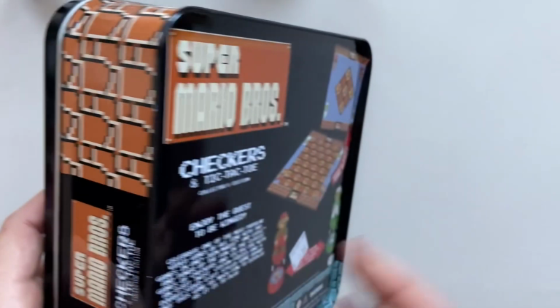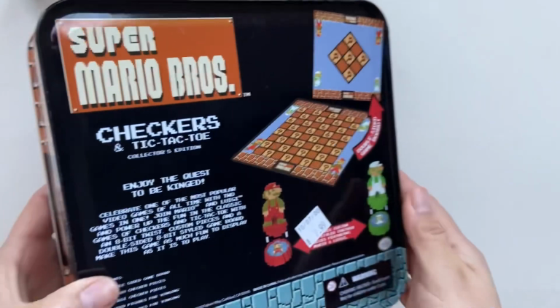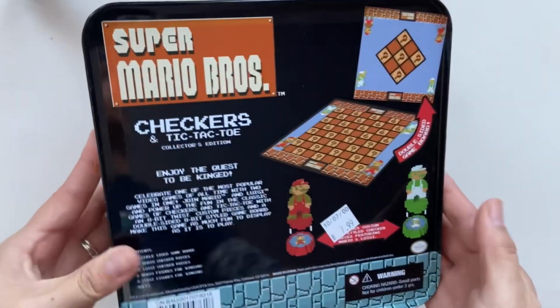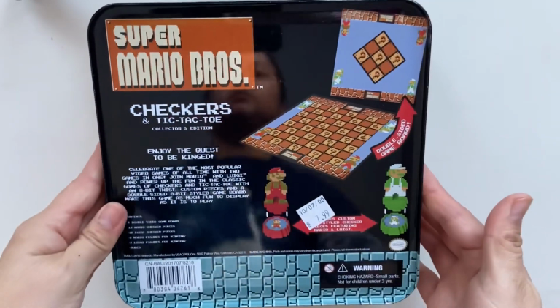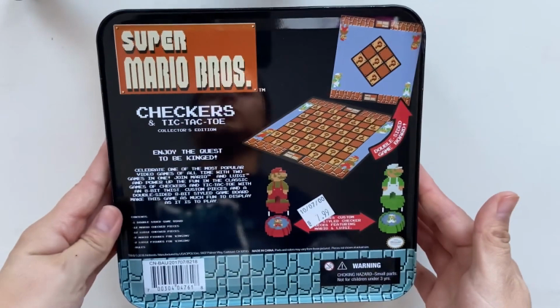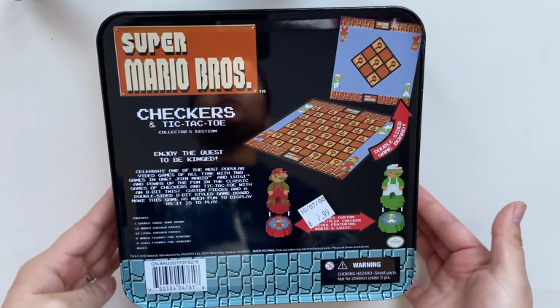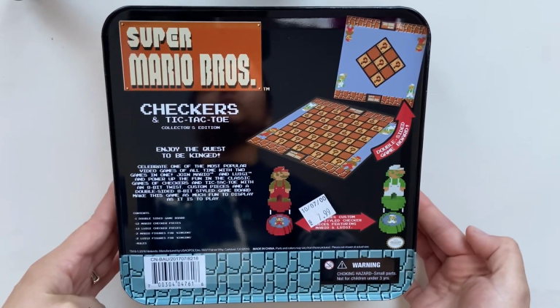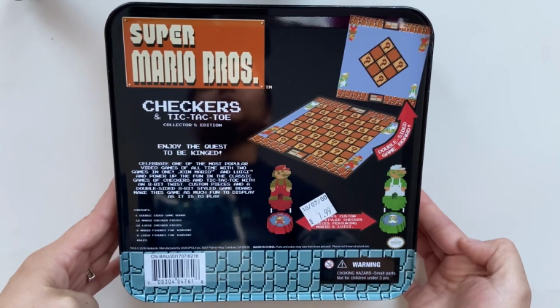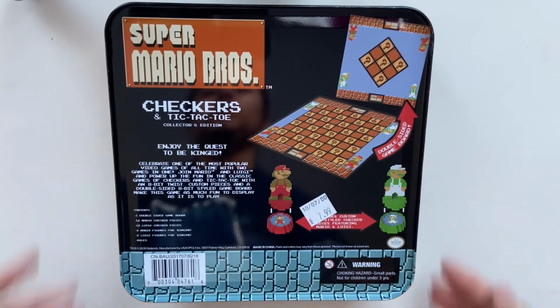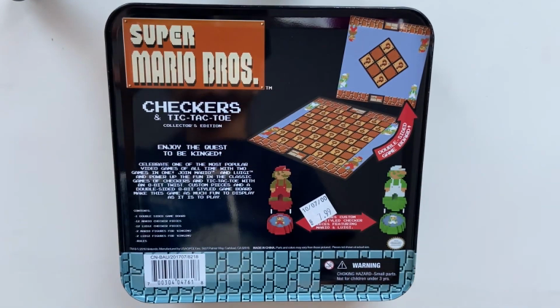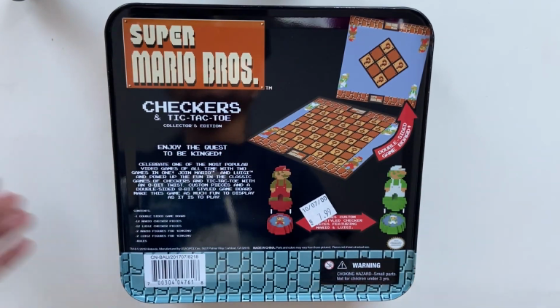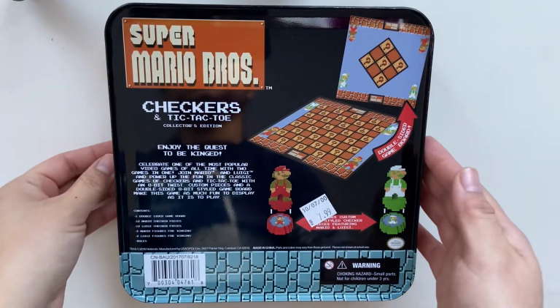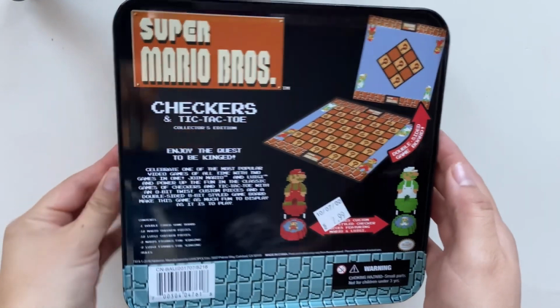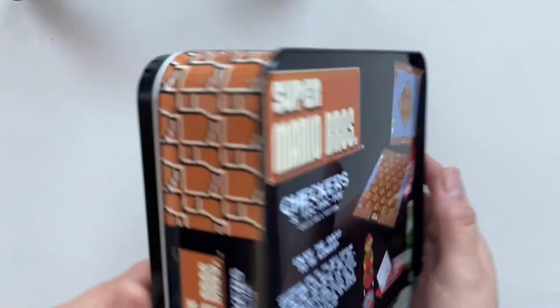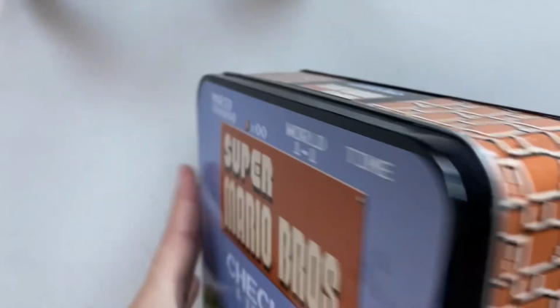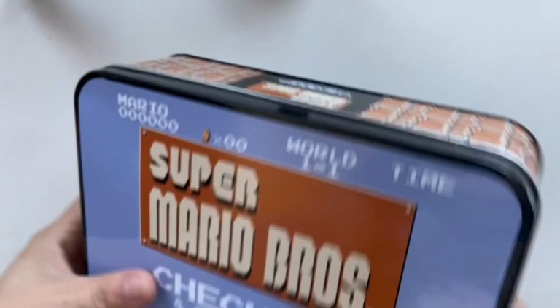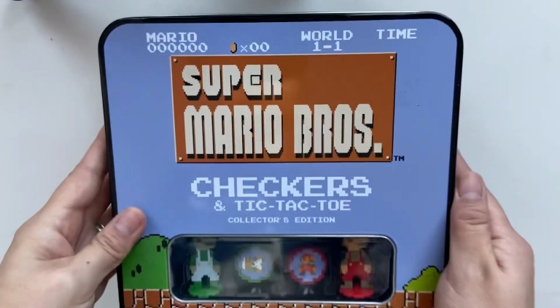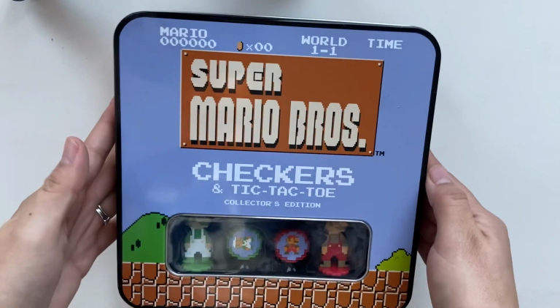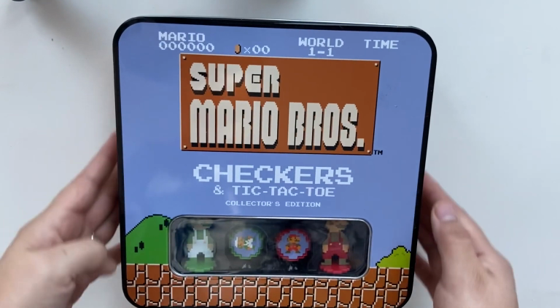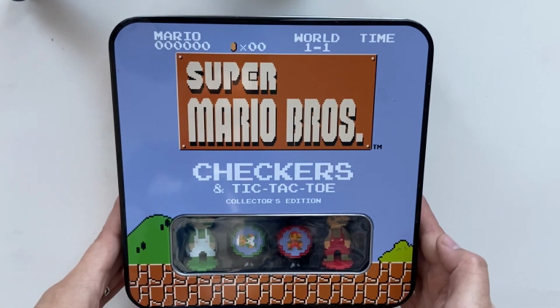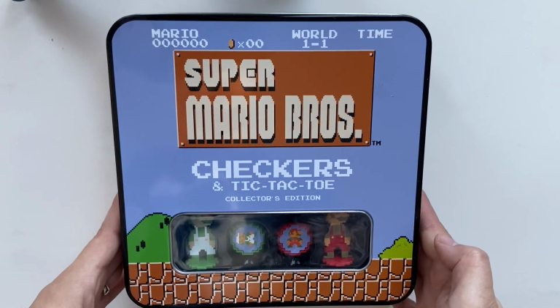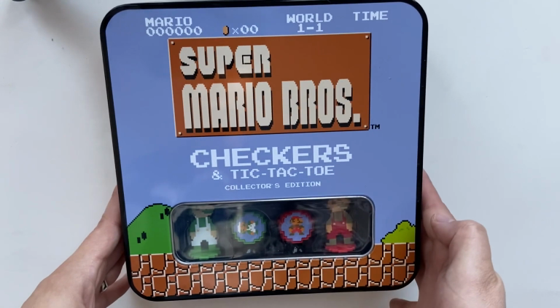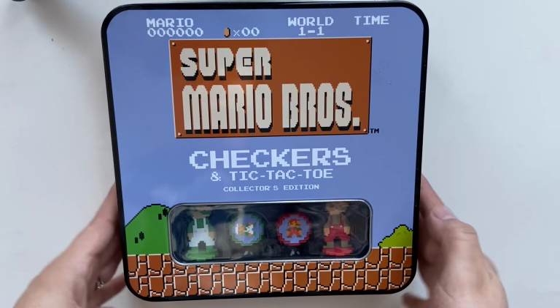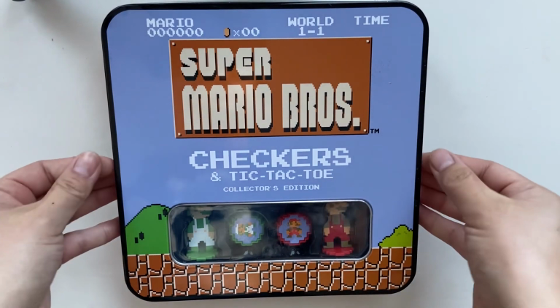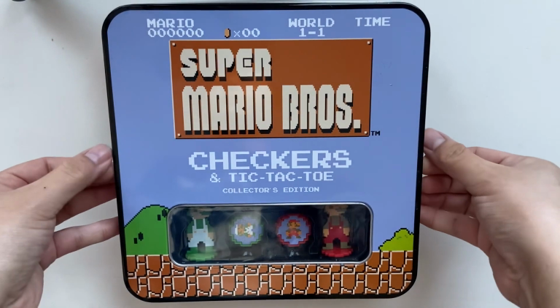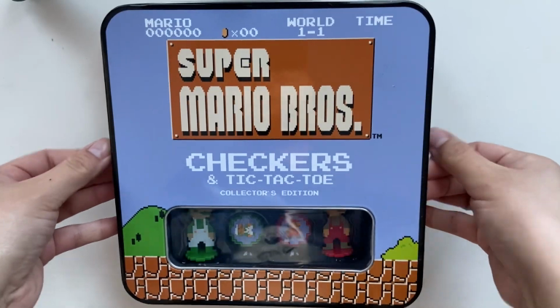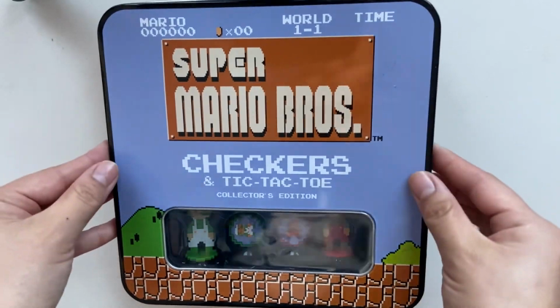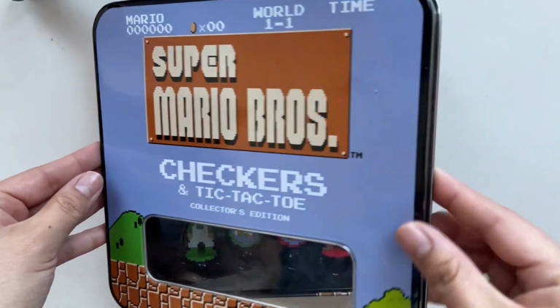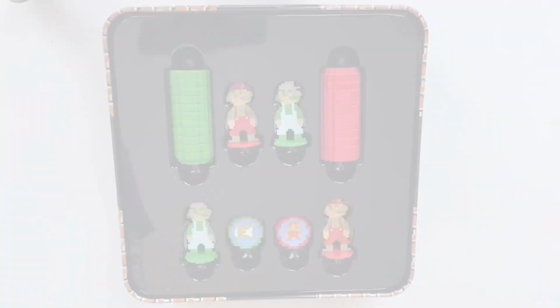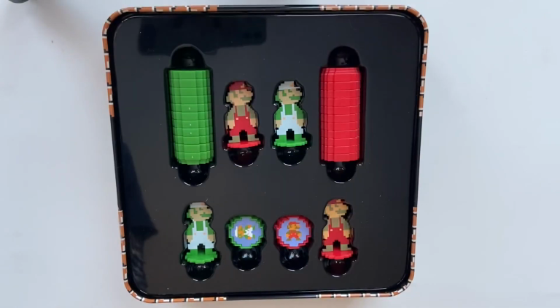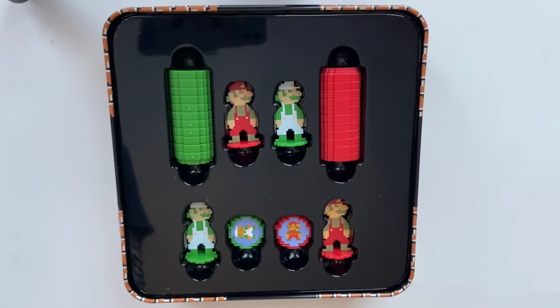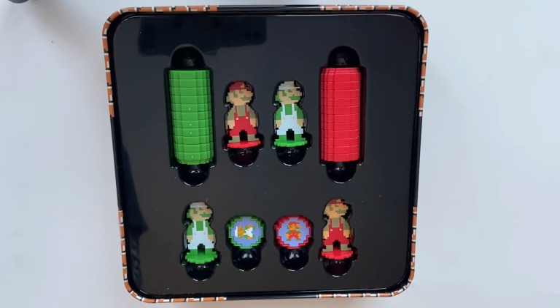And we found this board game. It's Super Mario Bros. Checkers and Tic-Tac-Toe Collector's Edition. It was $7.99, so closer to the retail side. But let's go ahead and check it out.